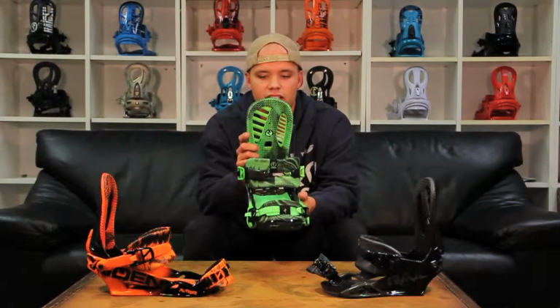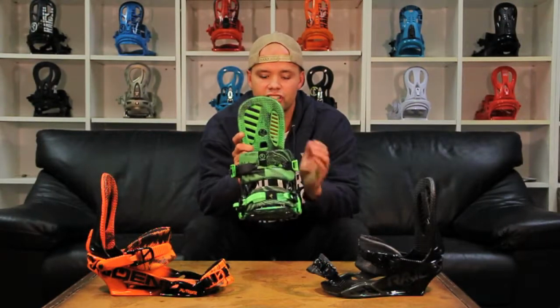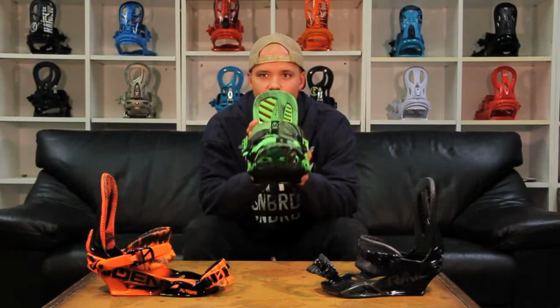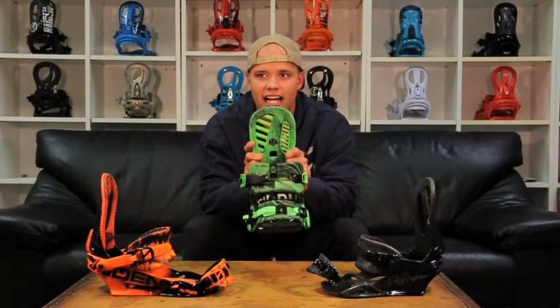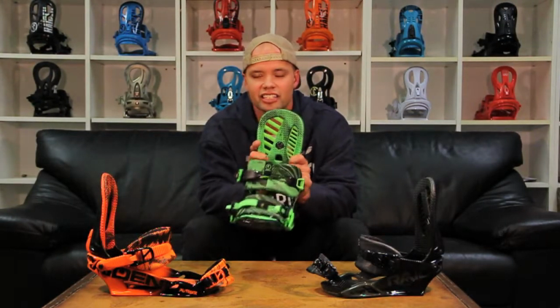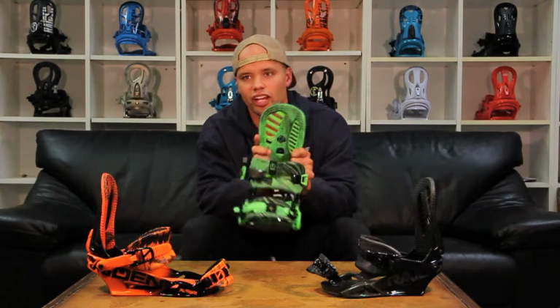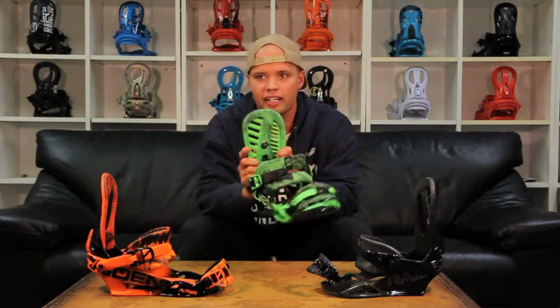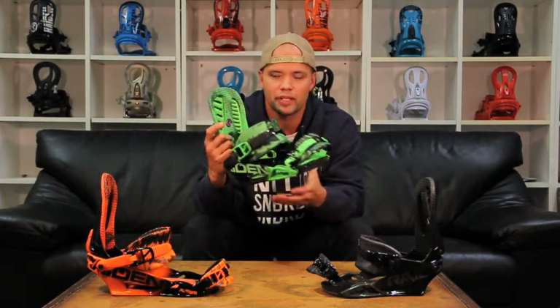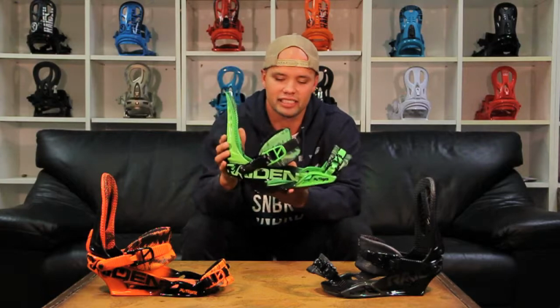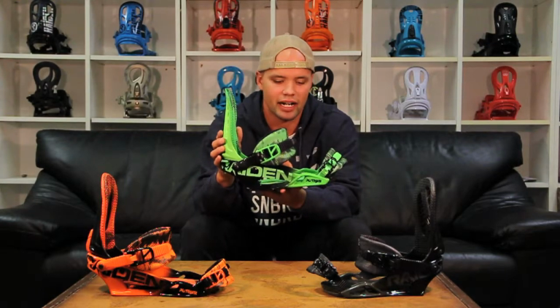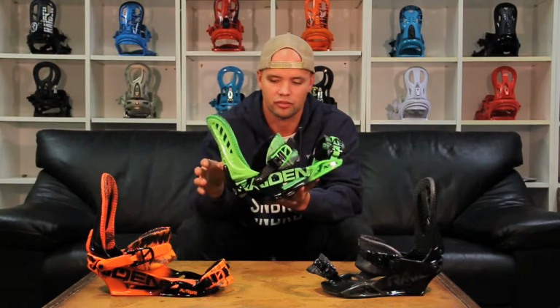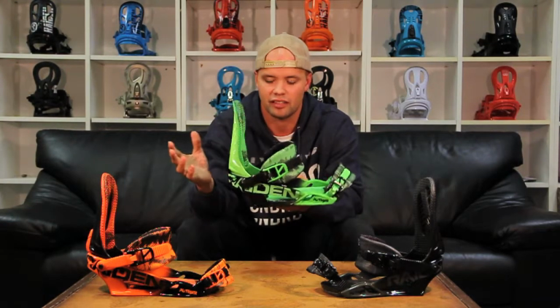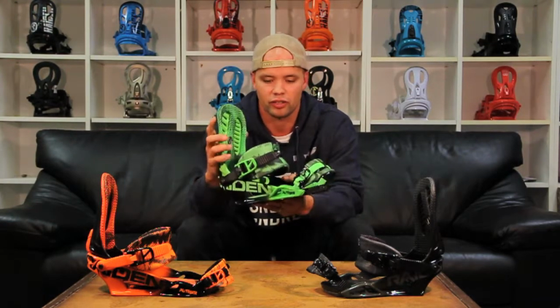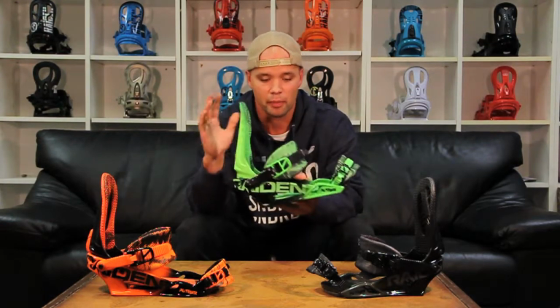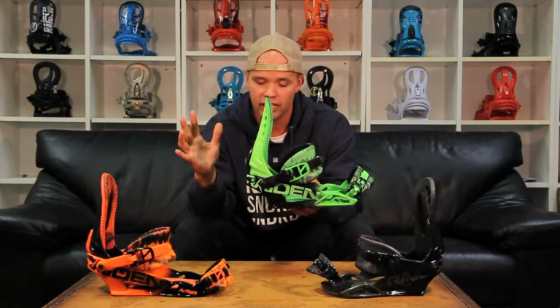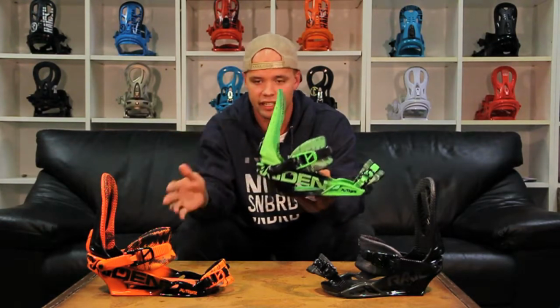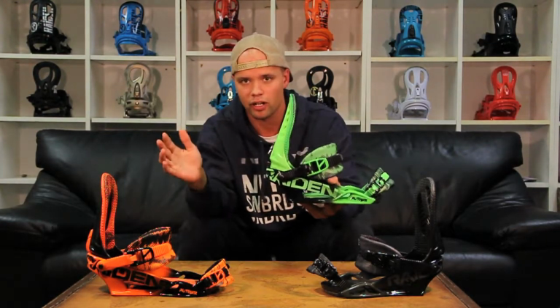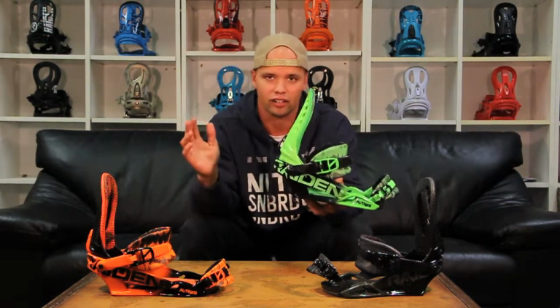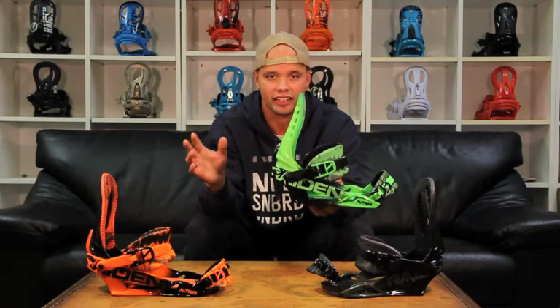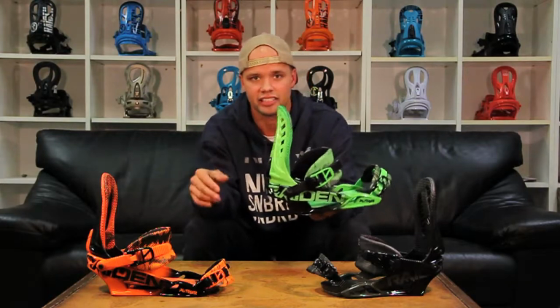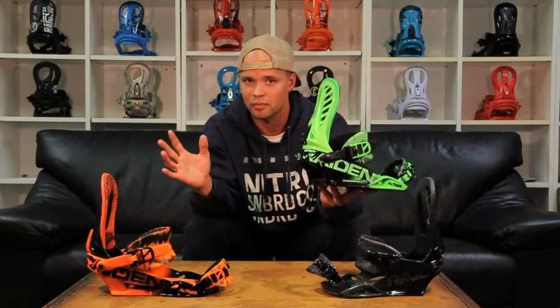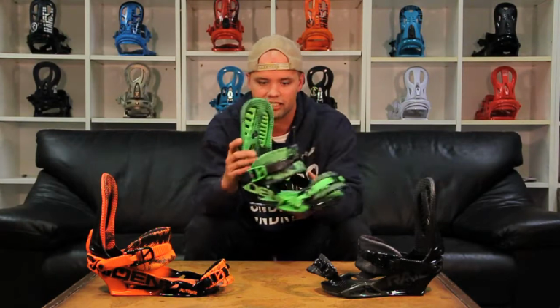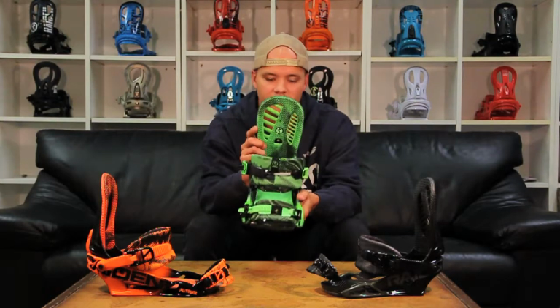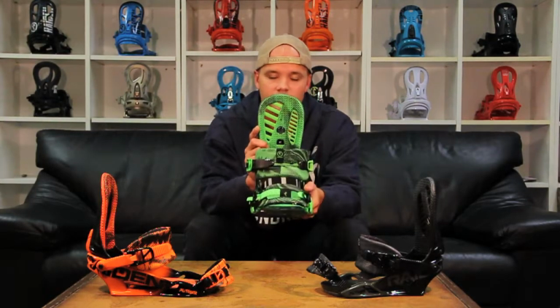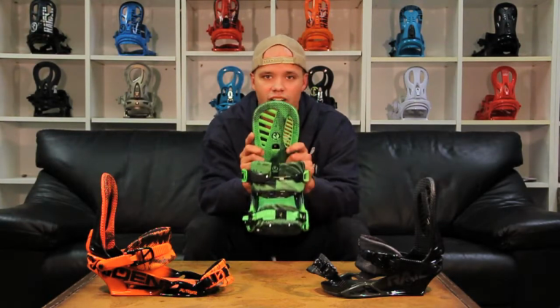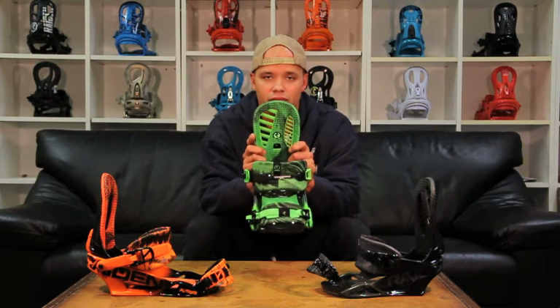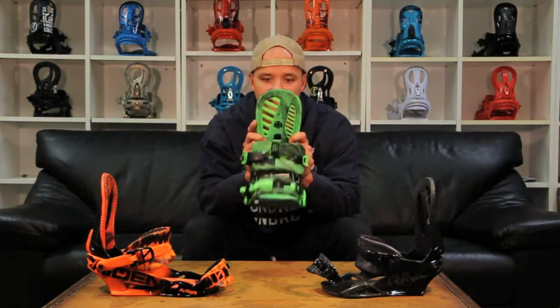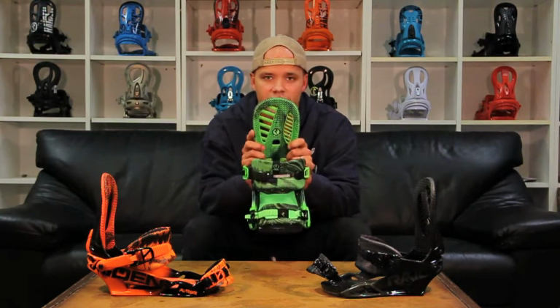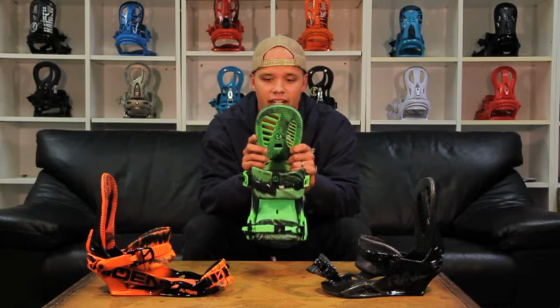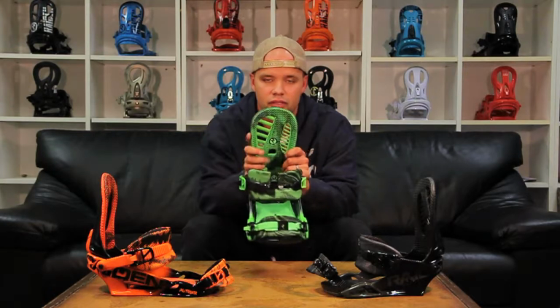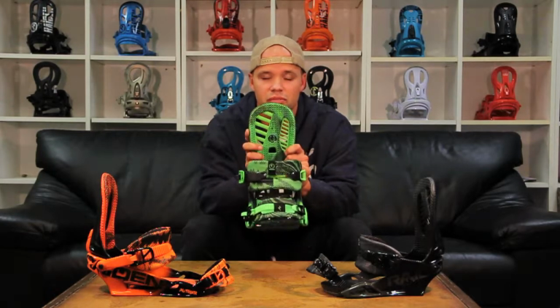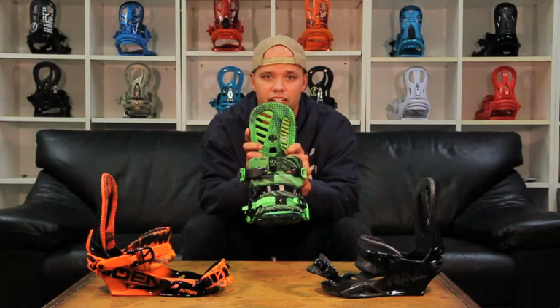The Pusher is for the guy who's looking for a lightweight one-piece freestyle binding who wants to have fun with a medium flex binding in the park, out of the park, in the streets, even in the backcountry. If you like having fun and you like freestyle riding, the Pusher is perfect for you.